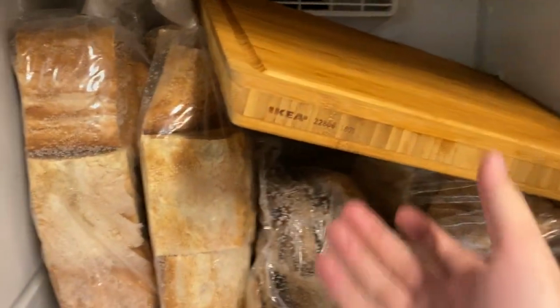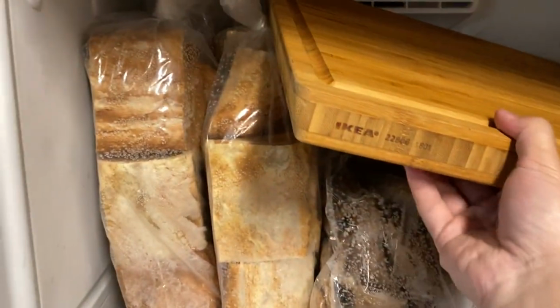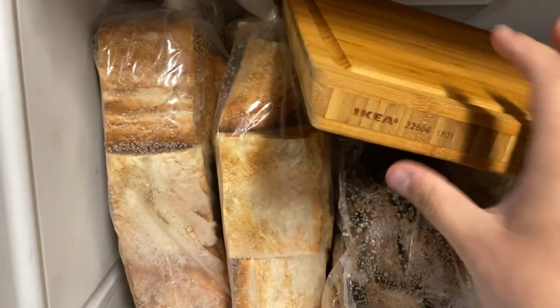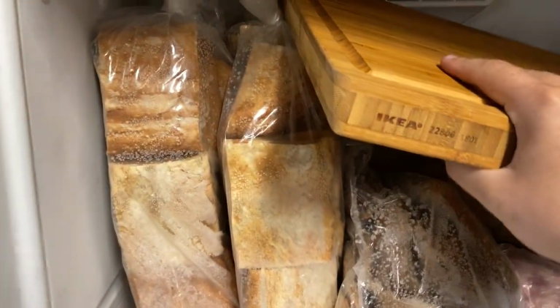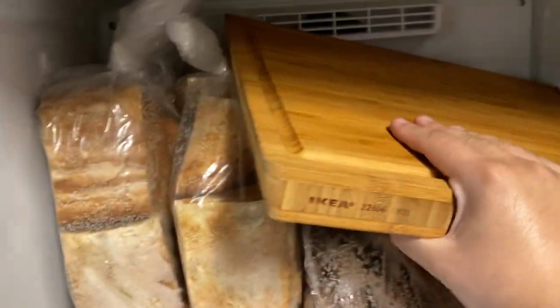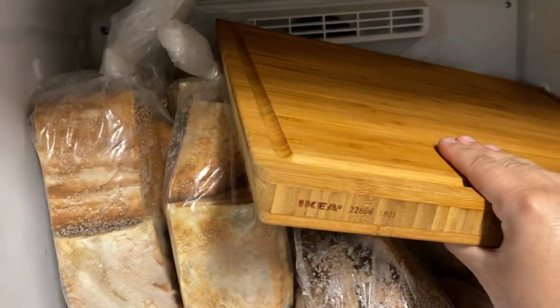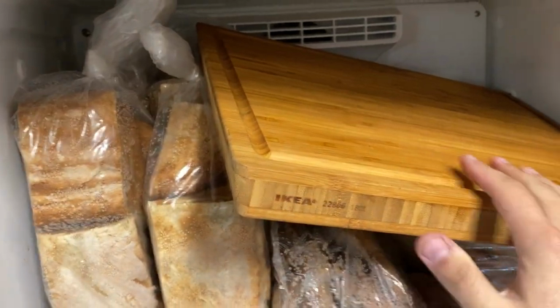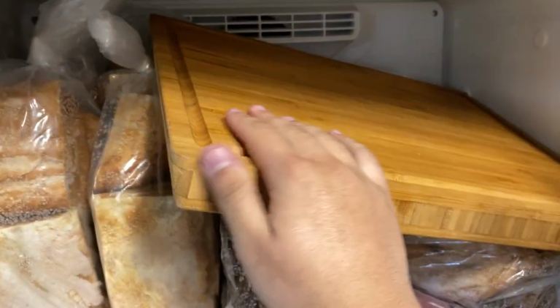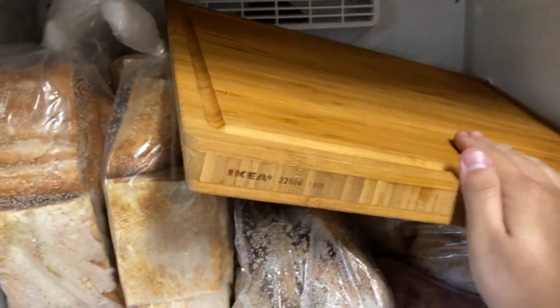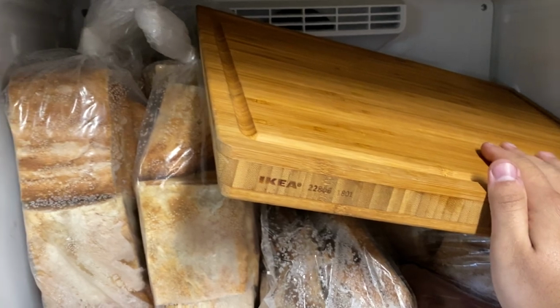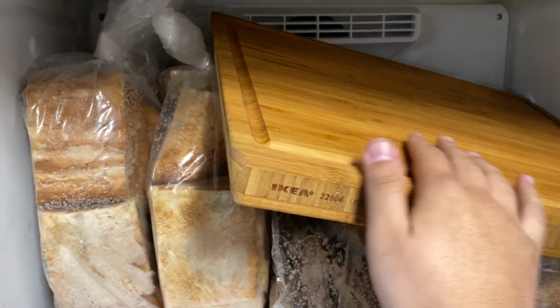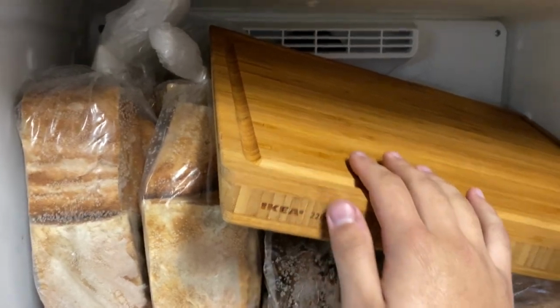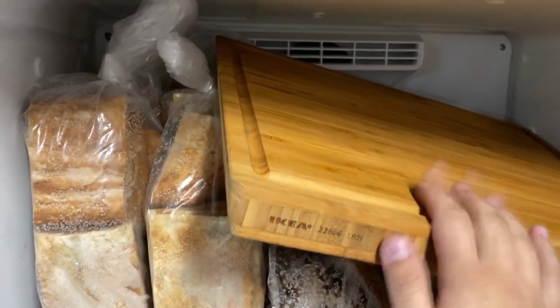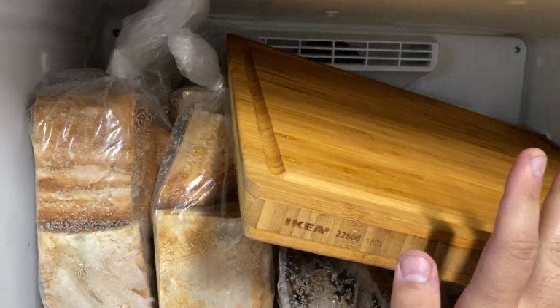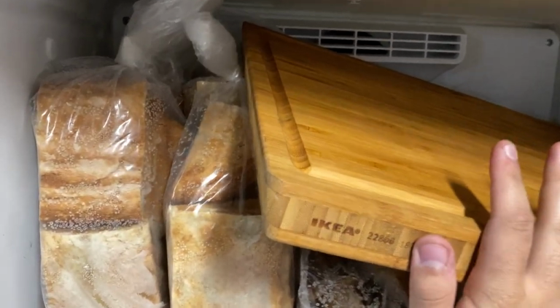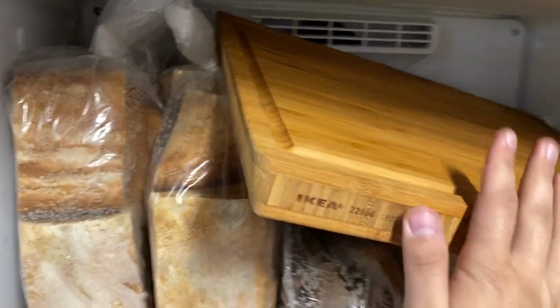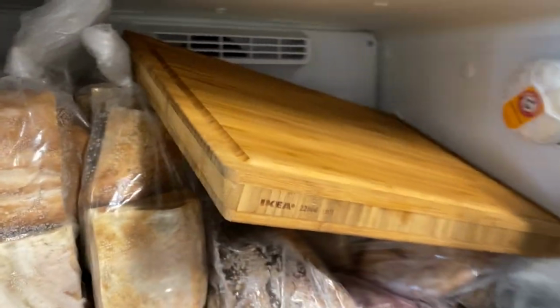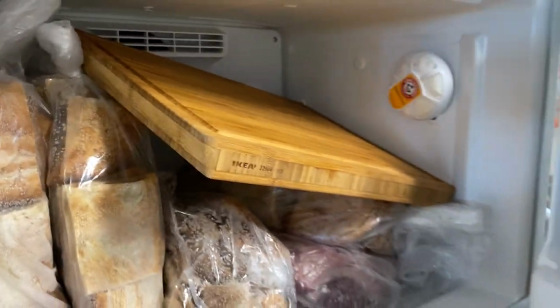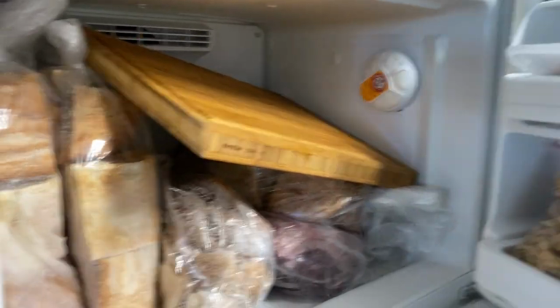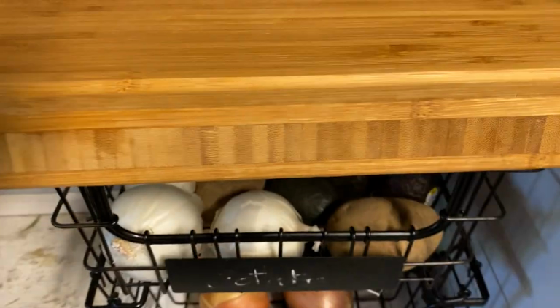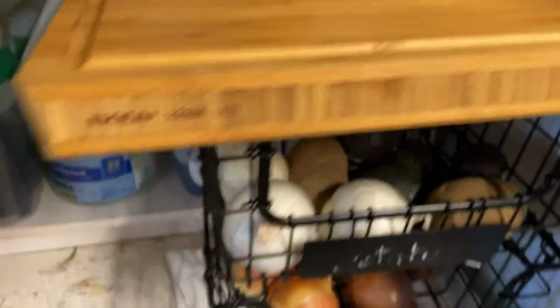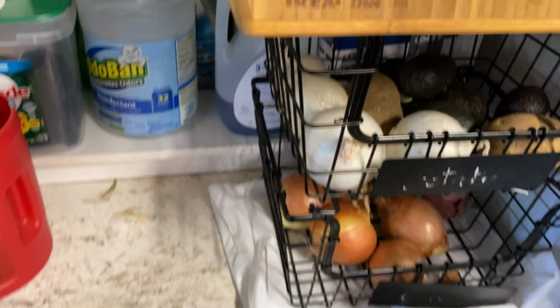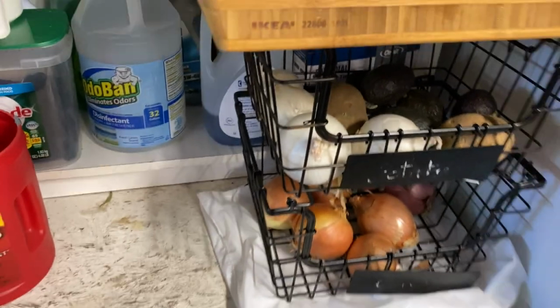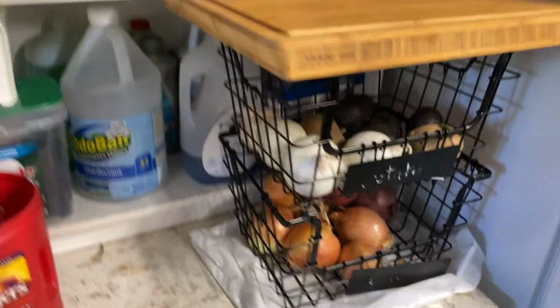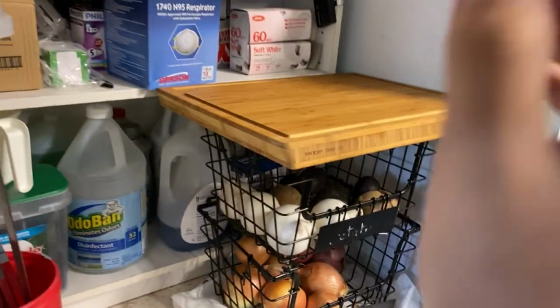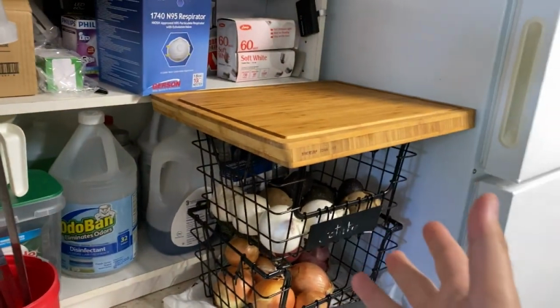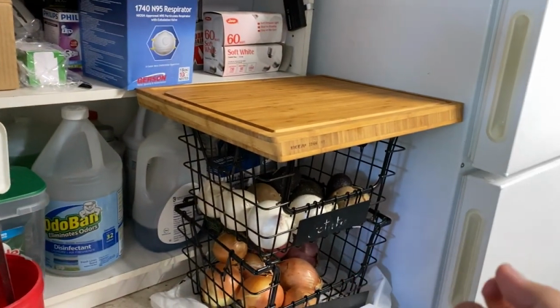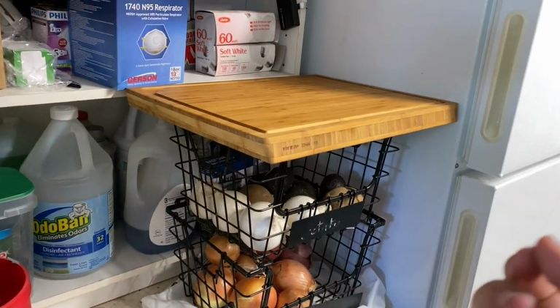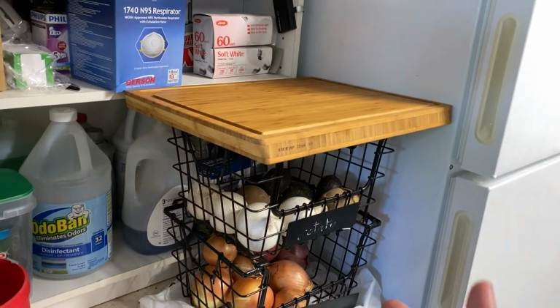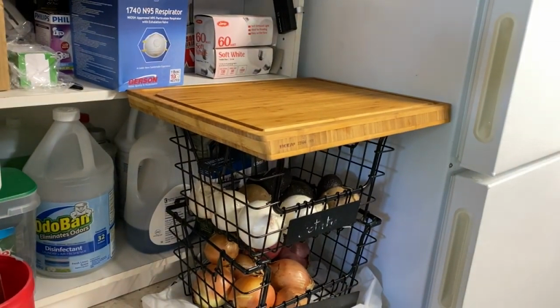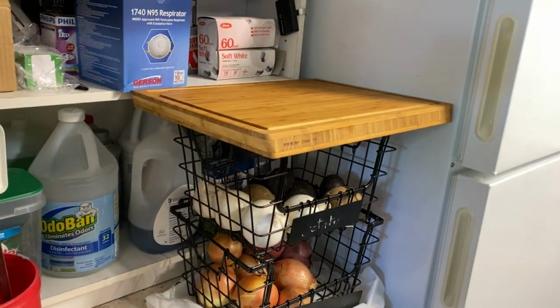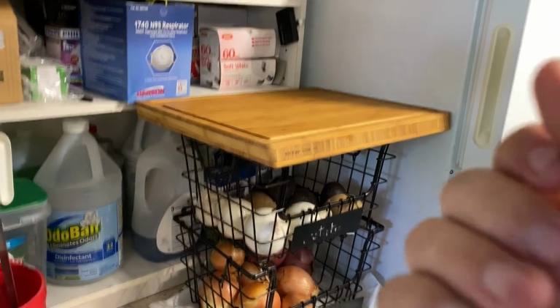The next step is optional, but I went ahead and did it just to be safe. I grabbed a wooden cutting board and let it cool in the freezer. The reason is because those metal bars get hot and they could melt the plastic housing of the headlights.